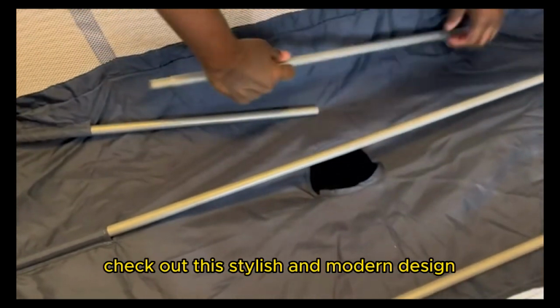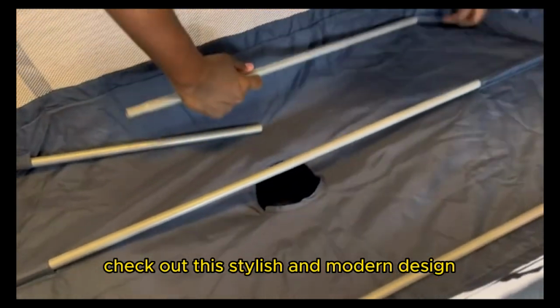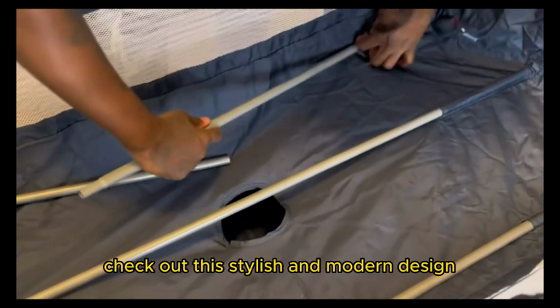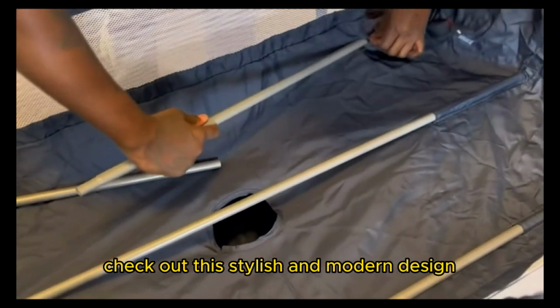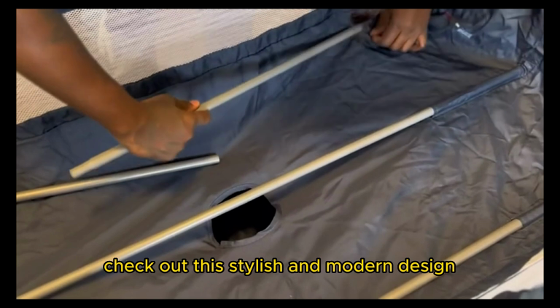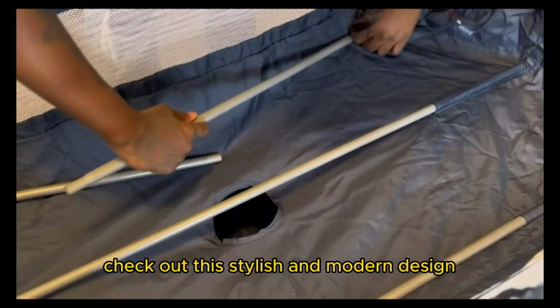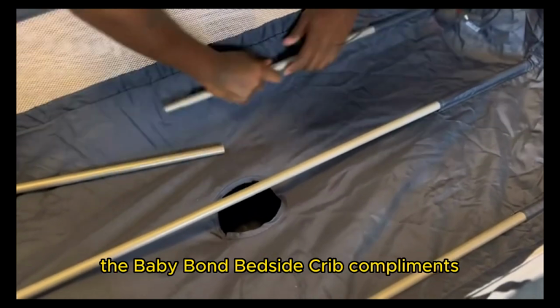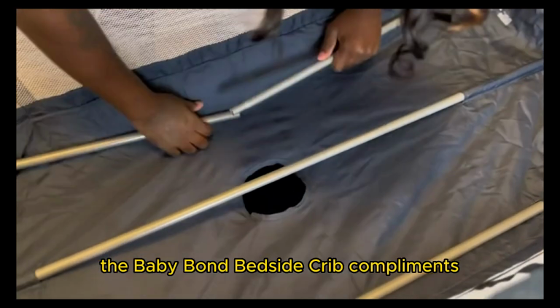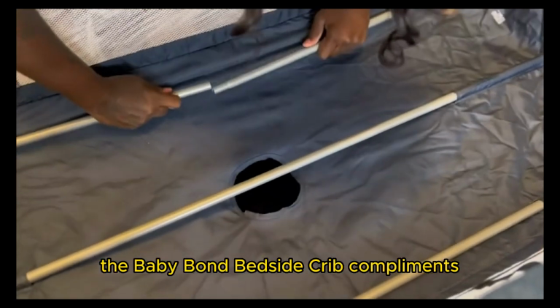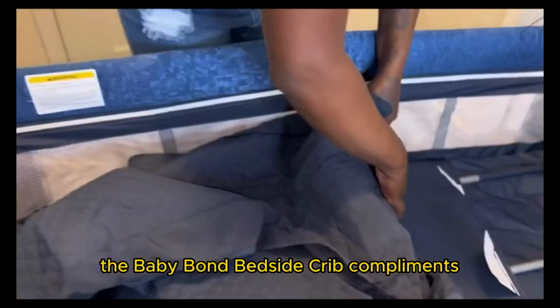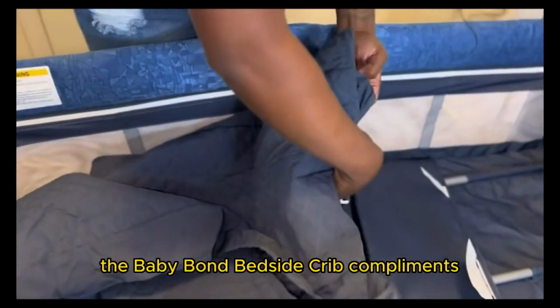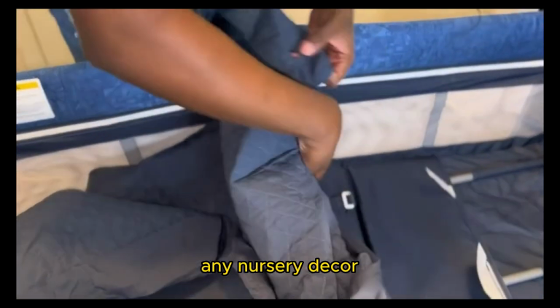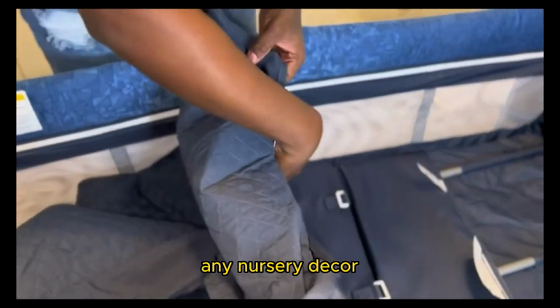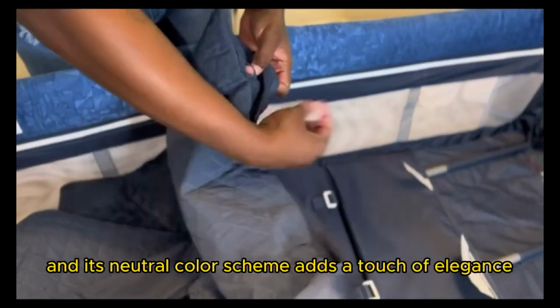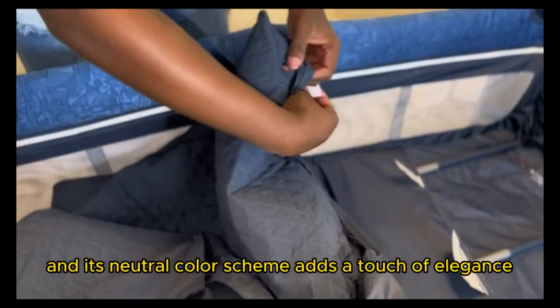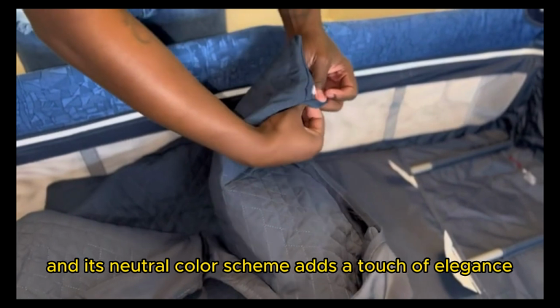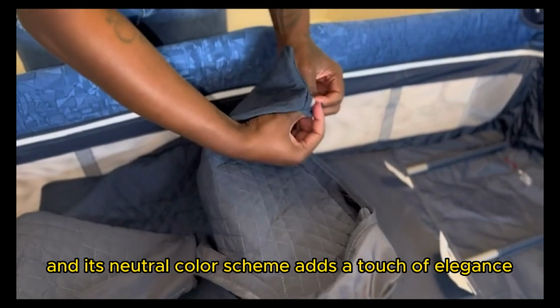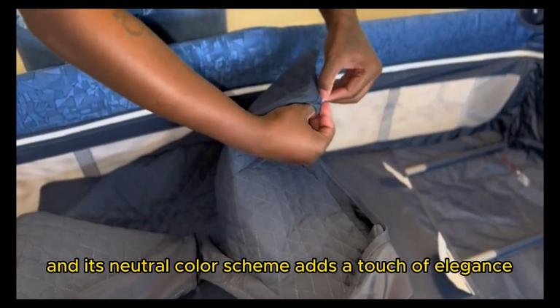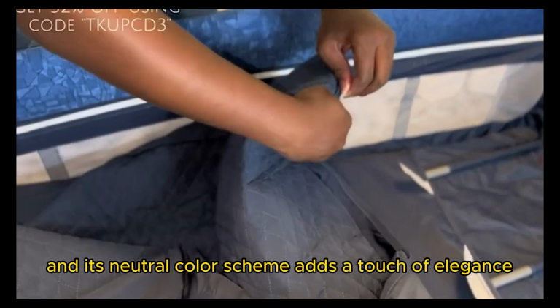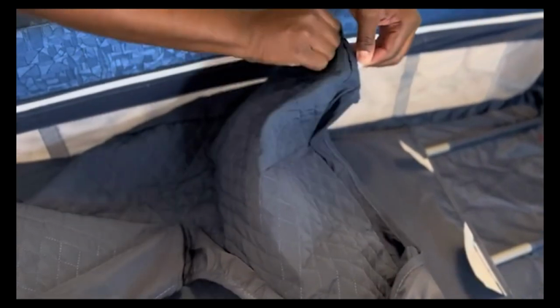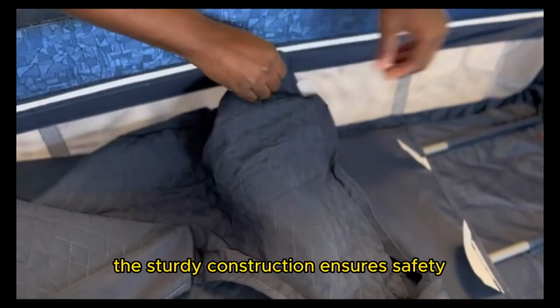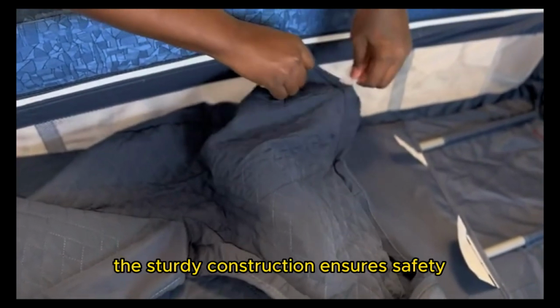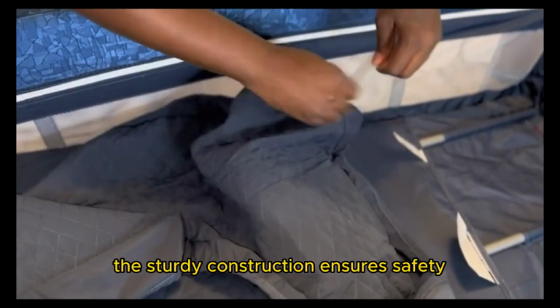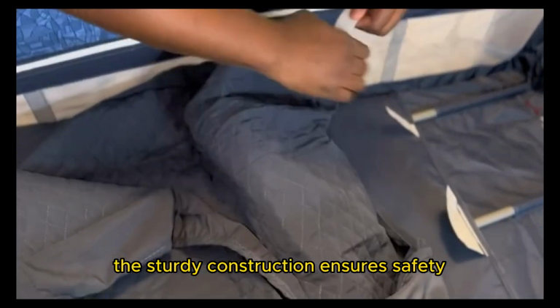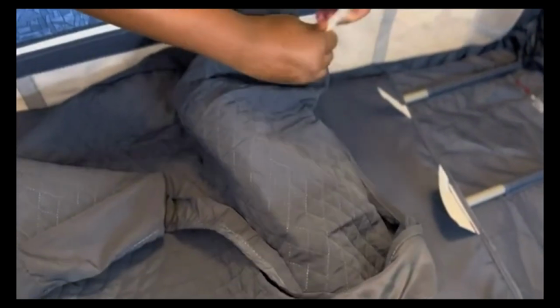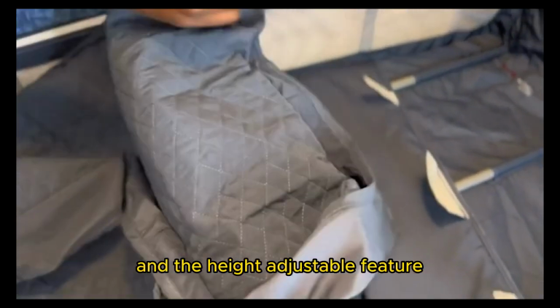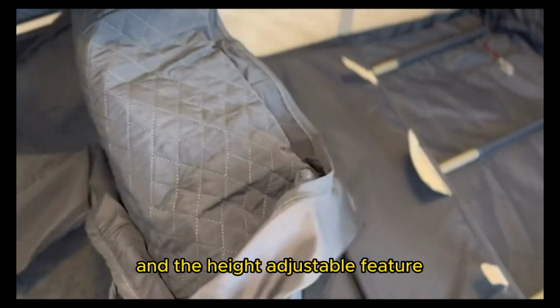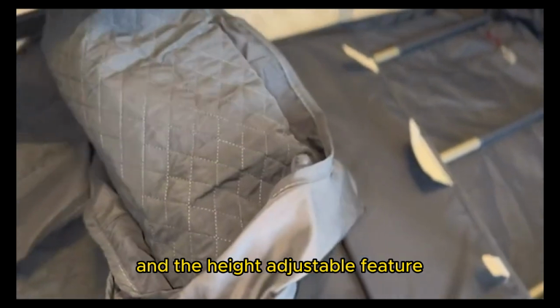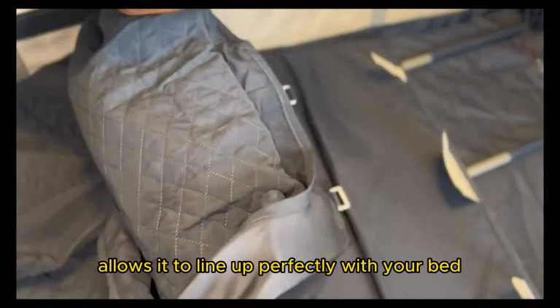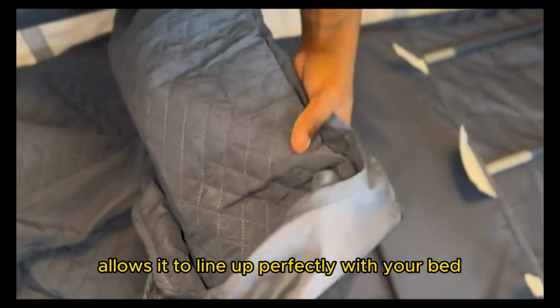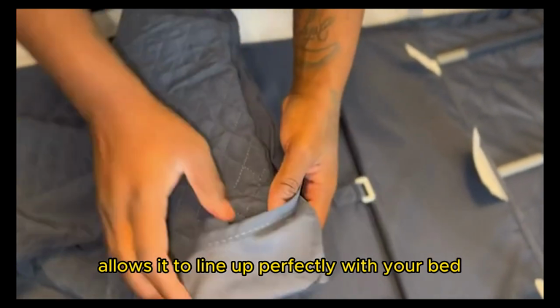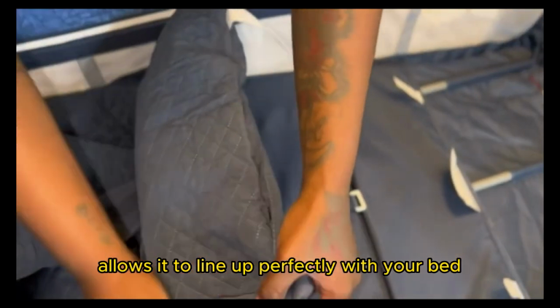Check out this stylish and modern design. The Baby Bond Bedside Crib complements any nursery decor and its neutral color scheme adds a touch of elegance. The sturdy construction ensures safety, and the height-adjustable feature allows it to line up perfectly with your bed.